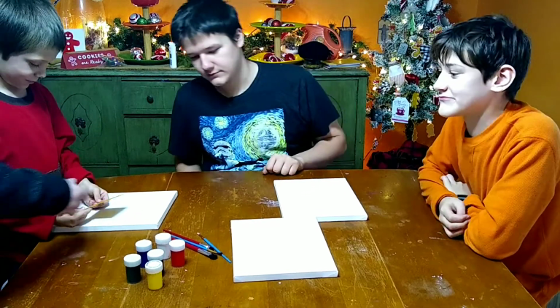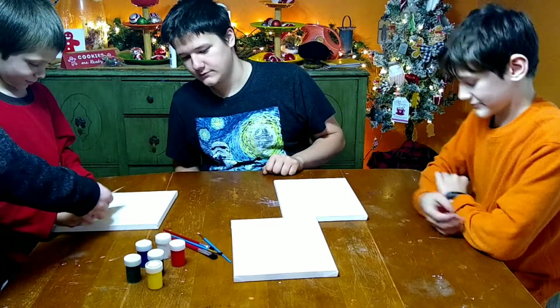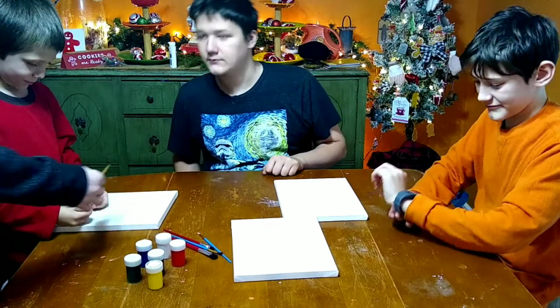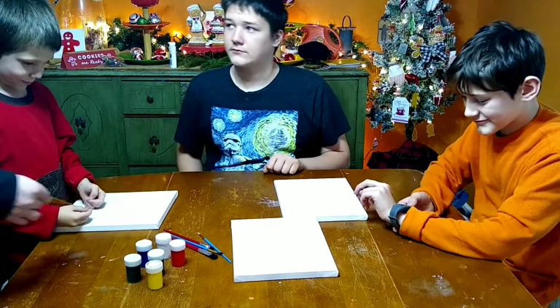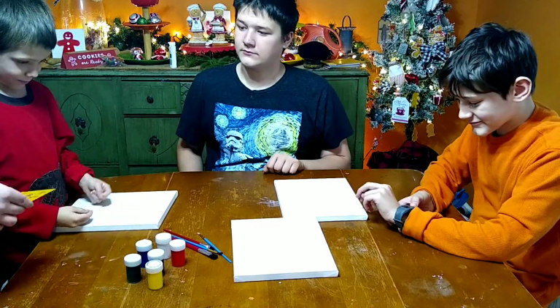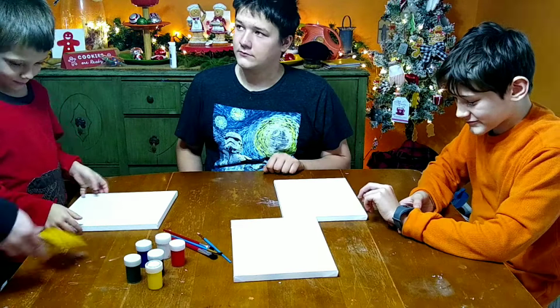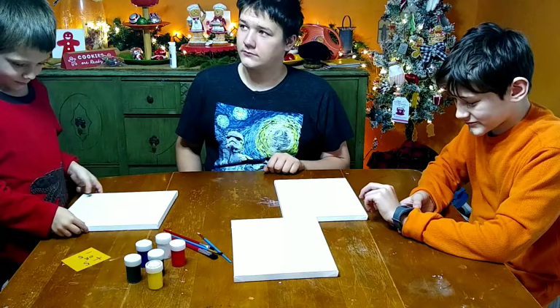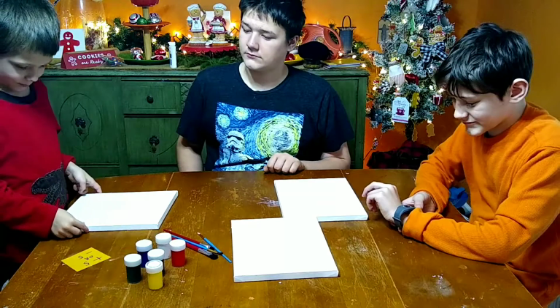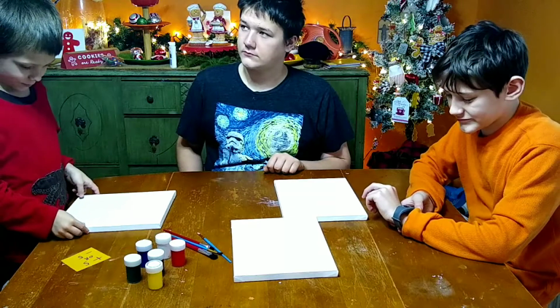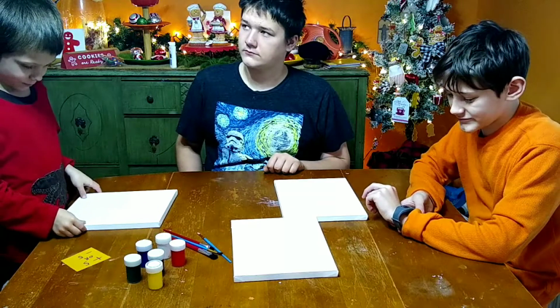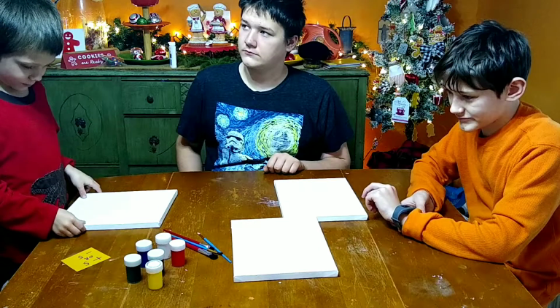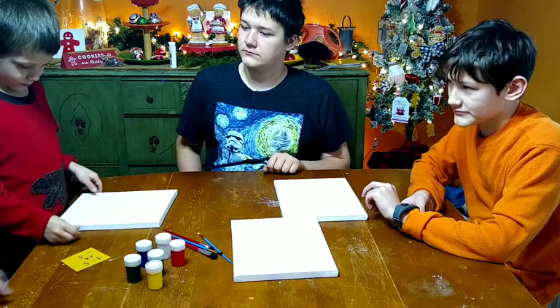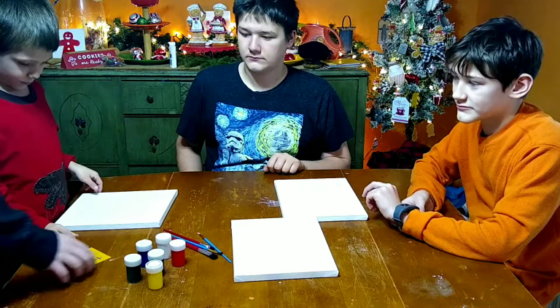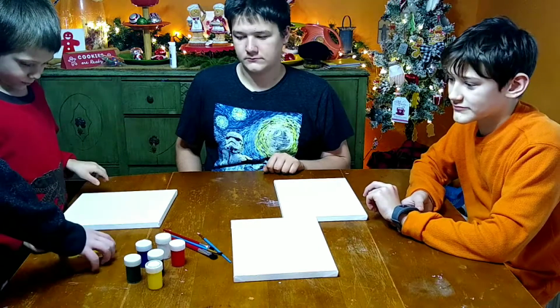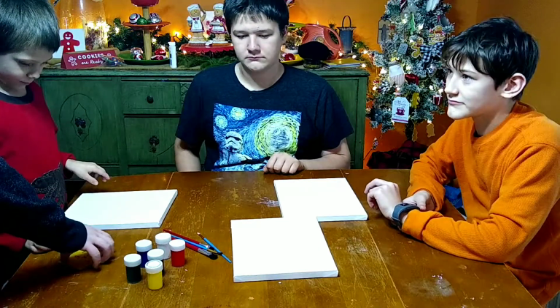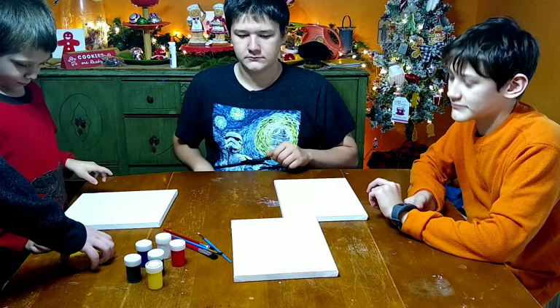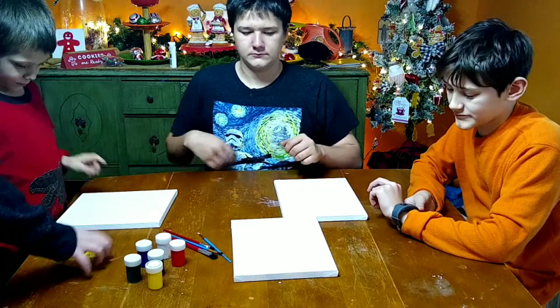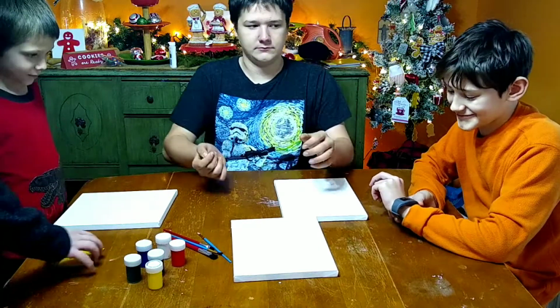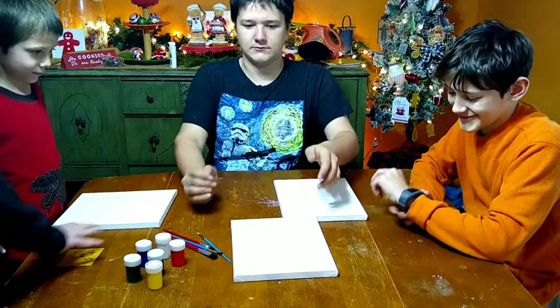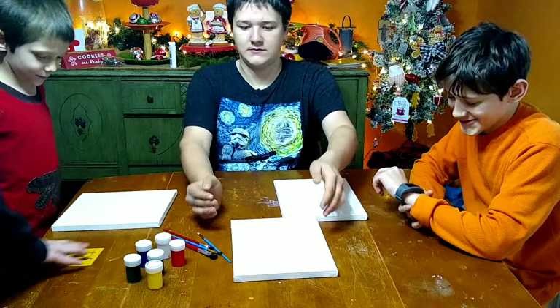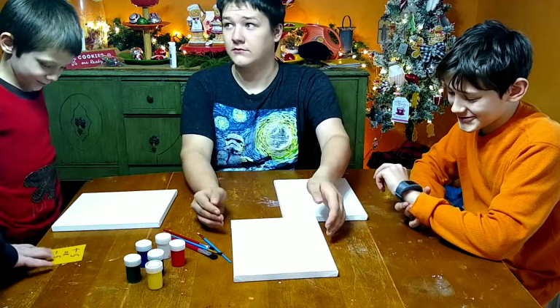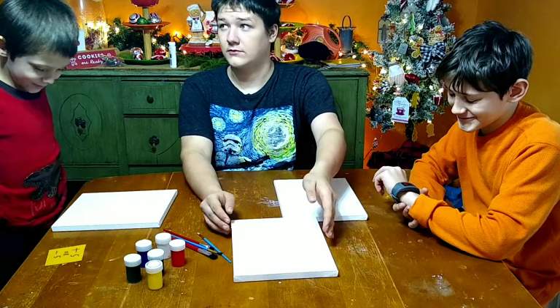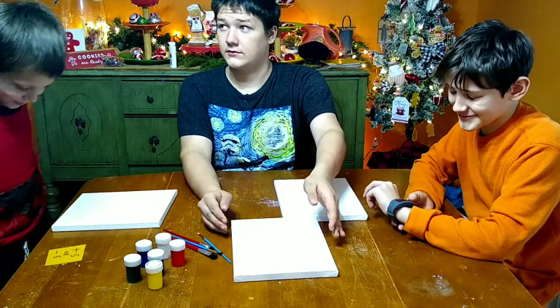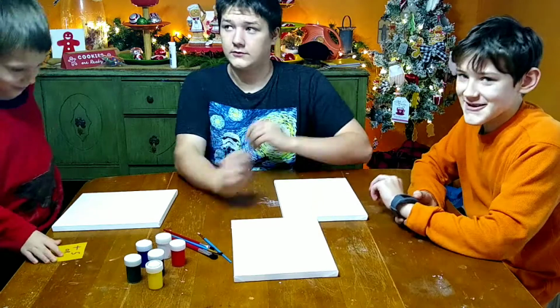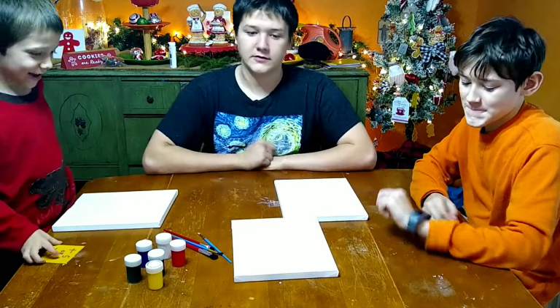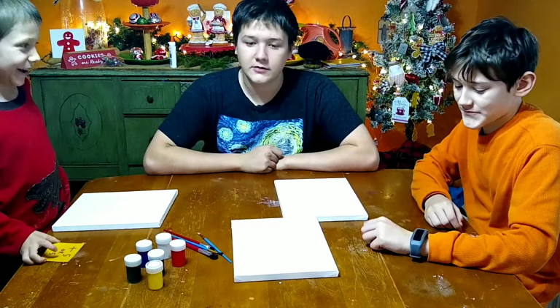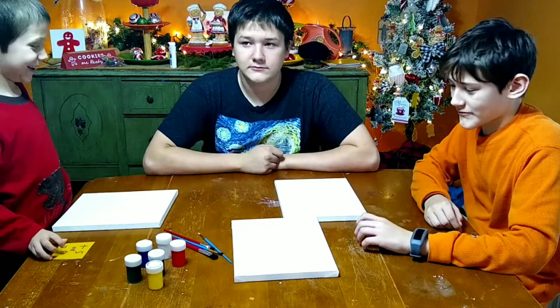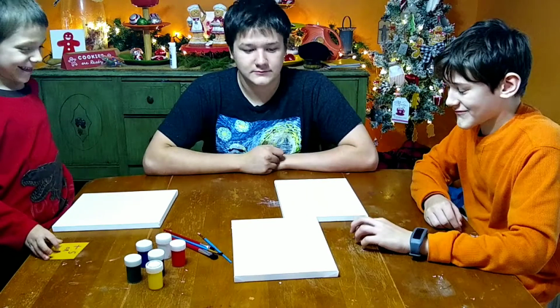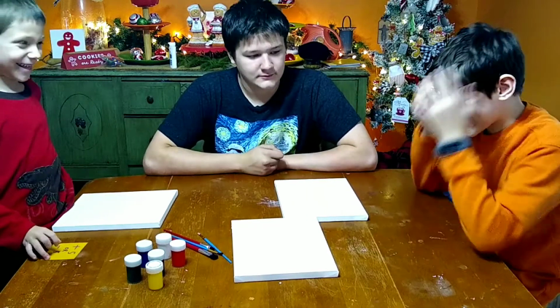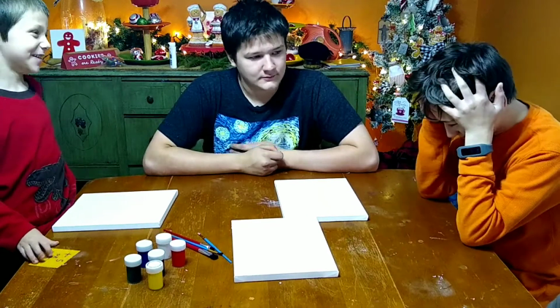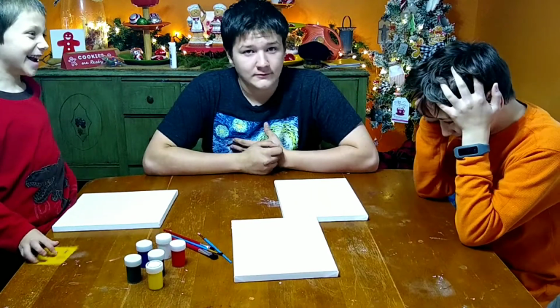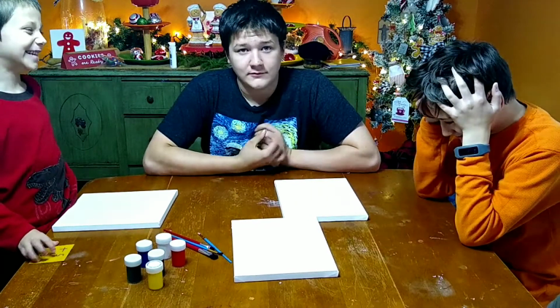So what you can do is at any point in the challenge, you can either give yourself five more minutes or take five minutes off of someone else's time. It's for you to decide. Nate's turn to pick. This is going to be nice.